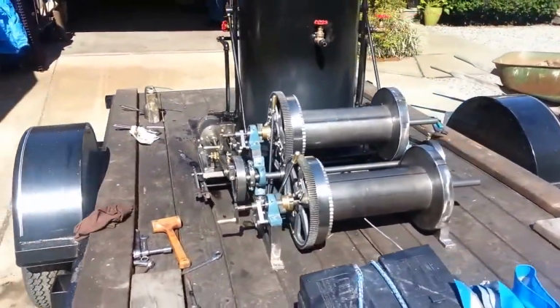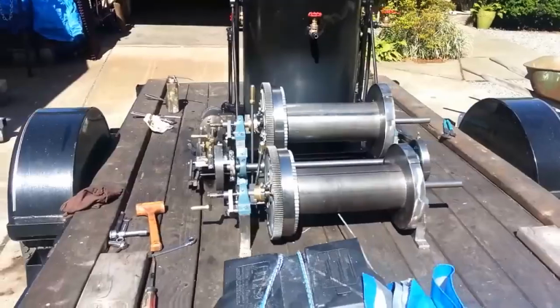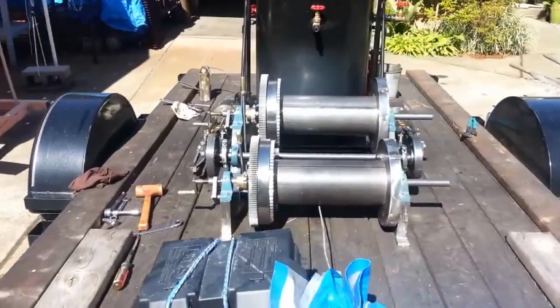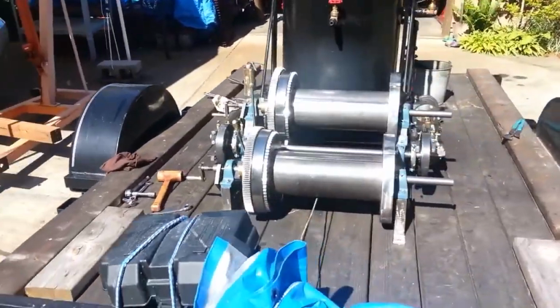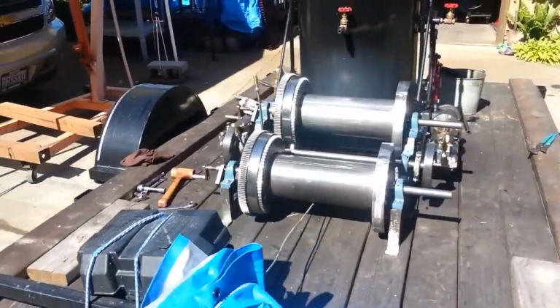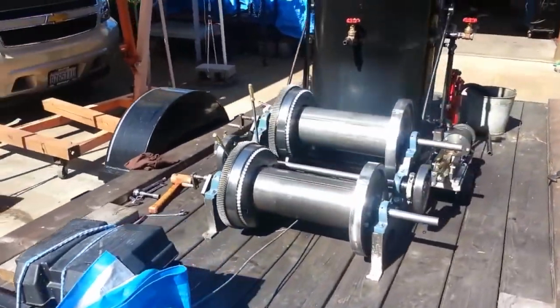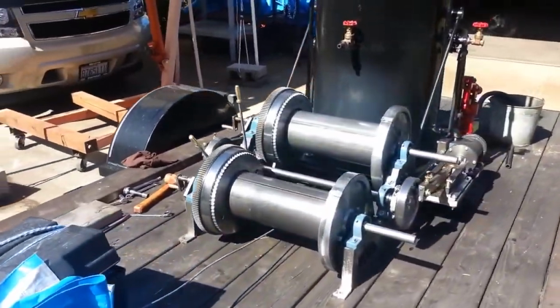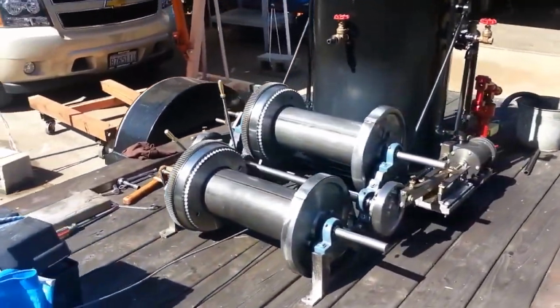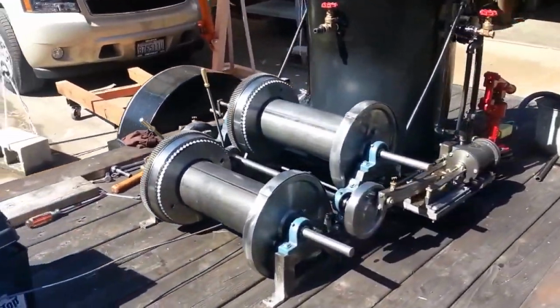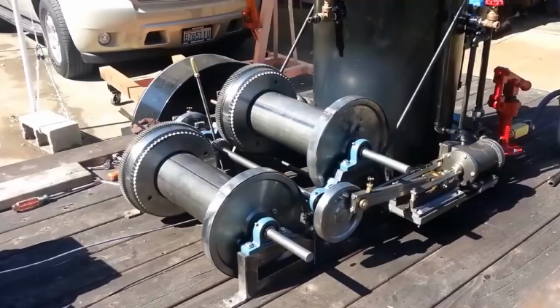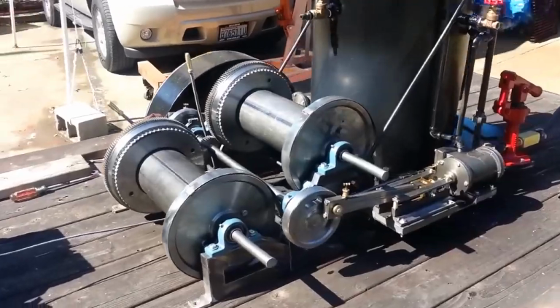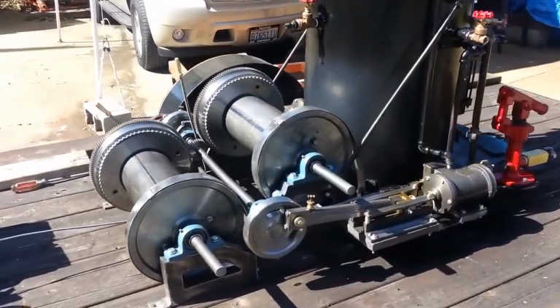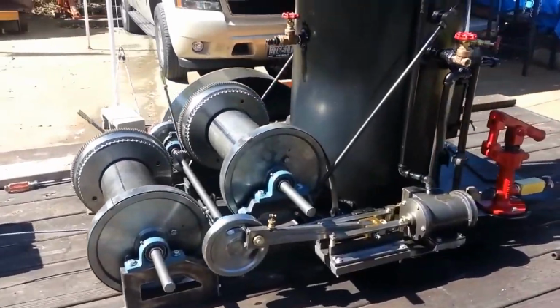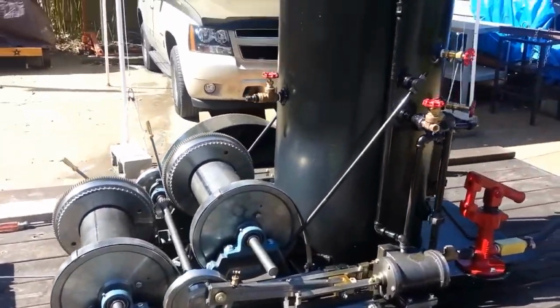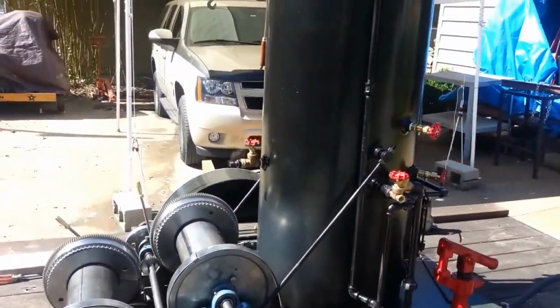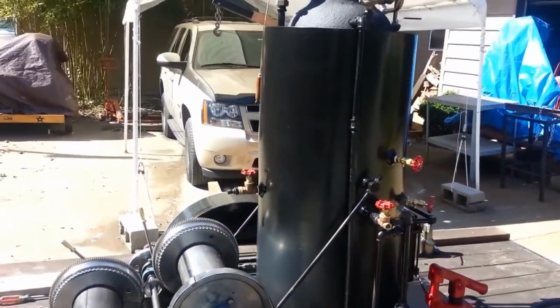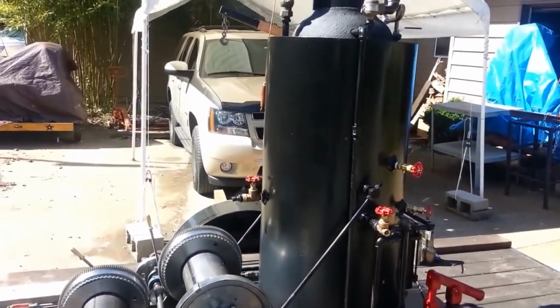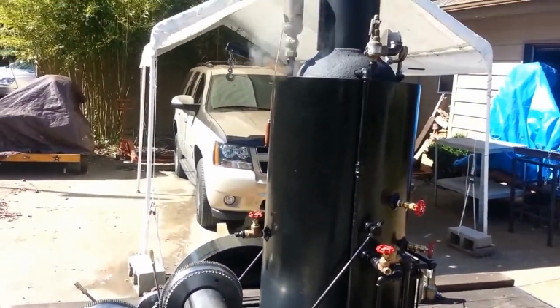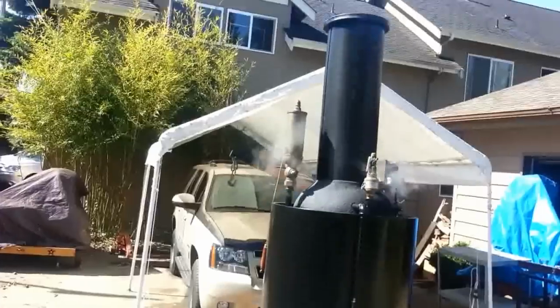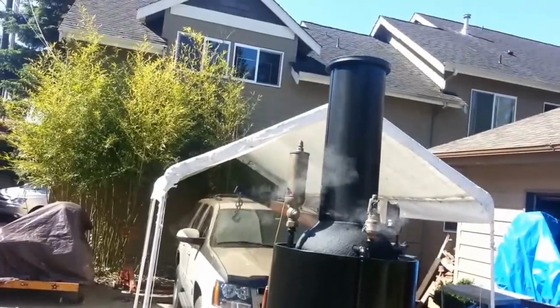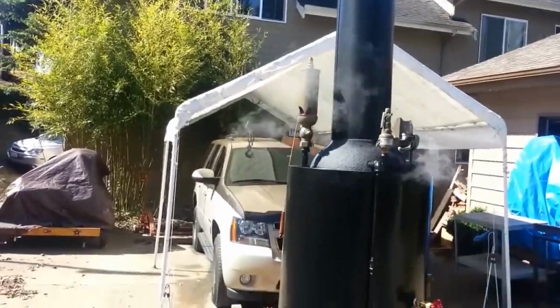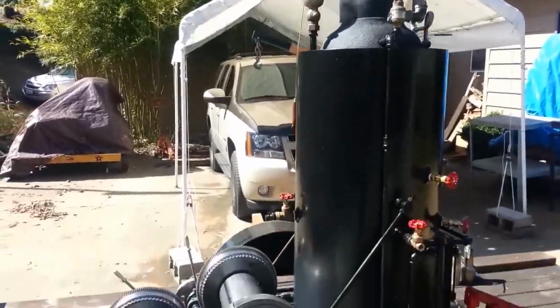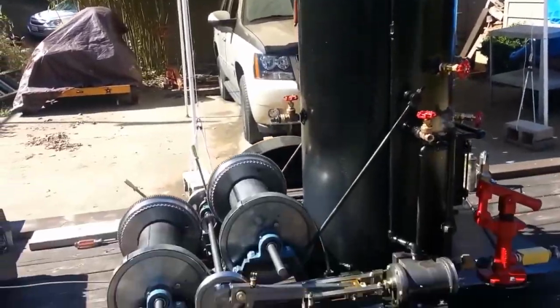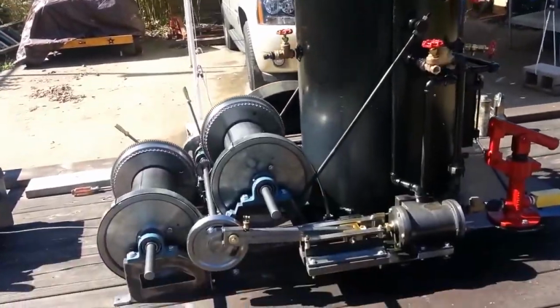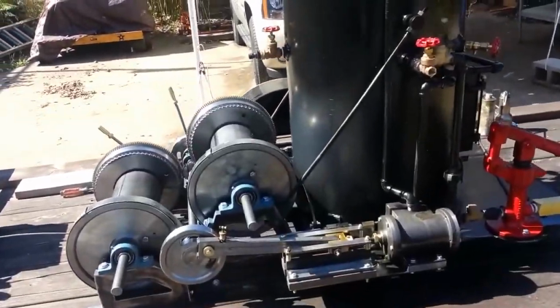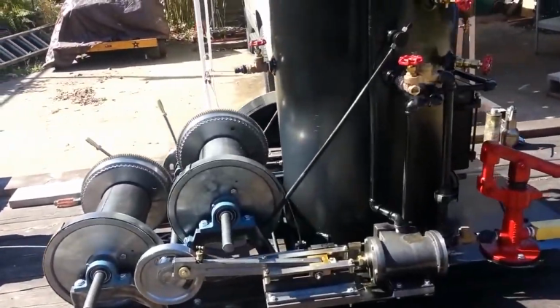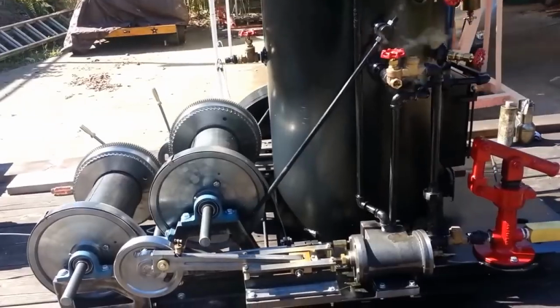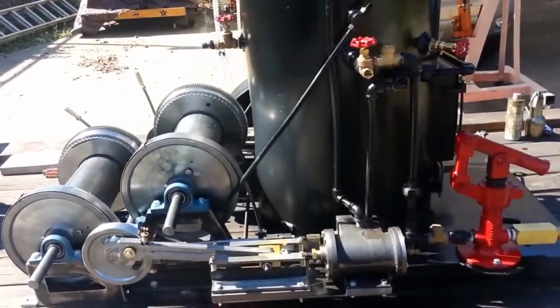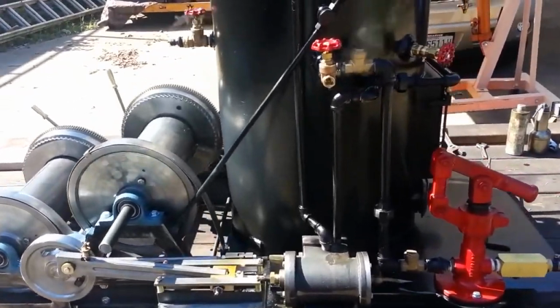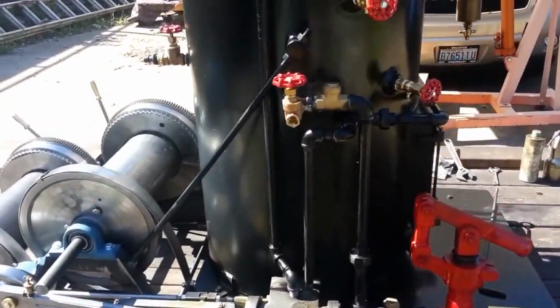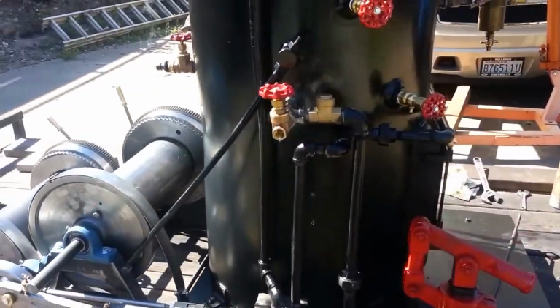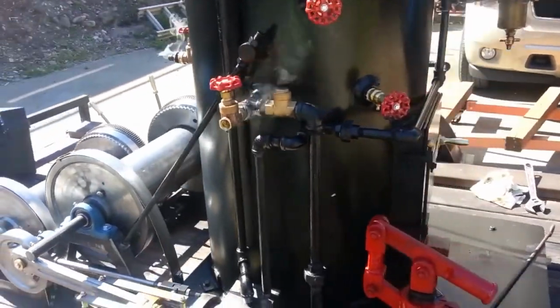This is my third steam donkey. 20 inch boiler on it, 42 inches high on the boiler. It's got 22 copper tubes rolled in.